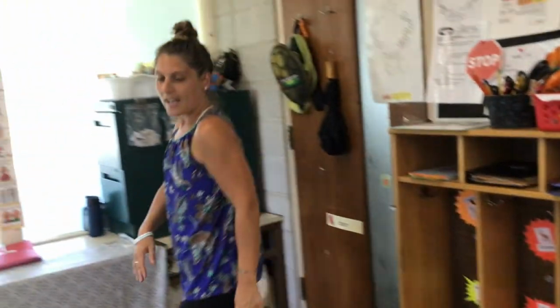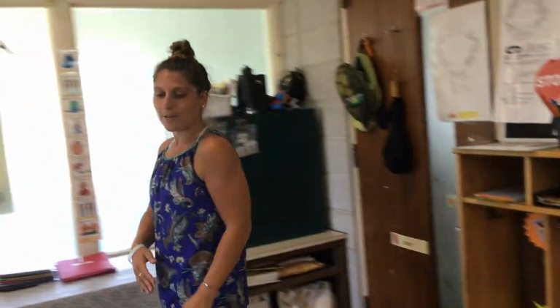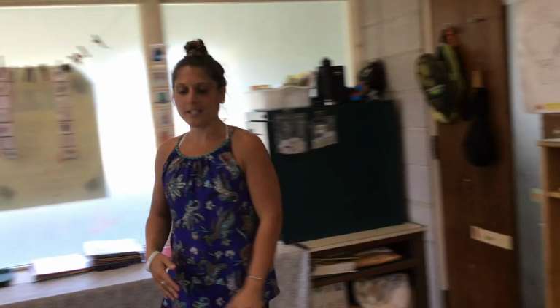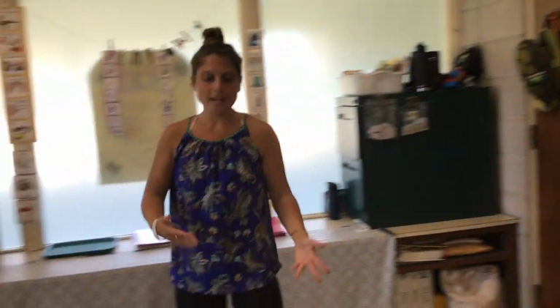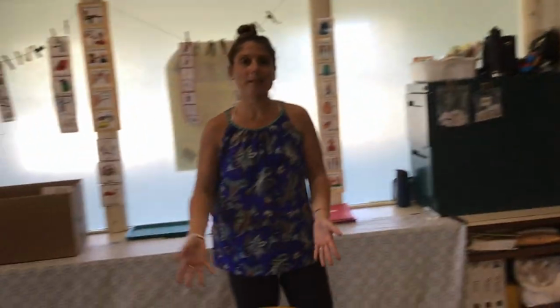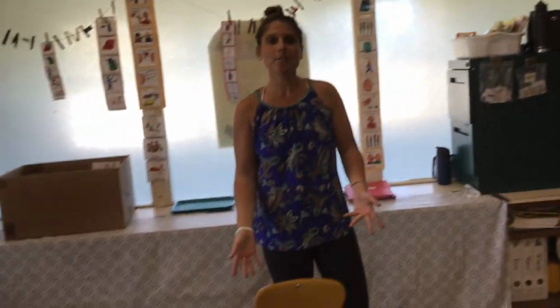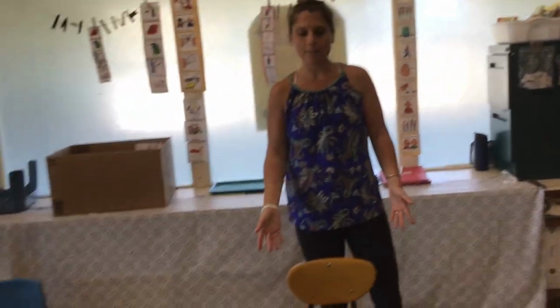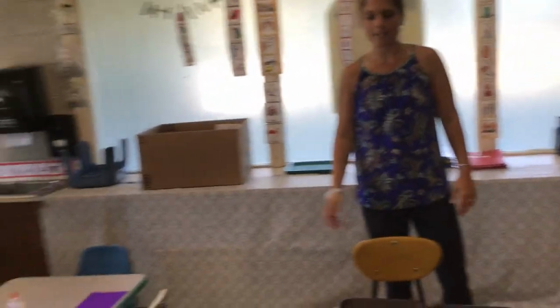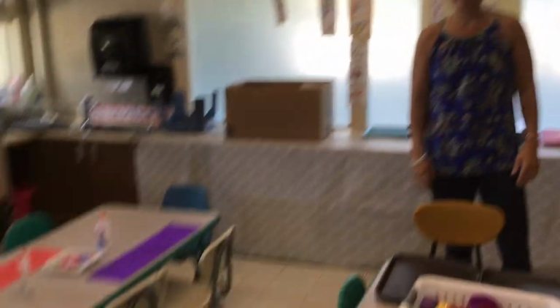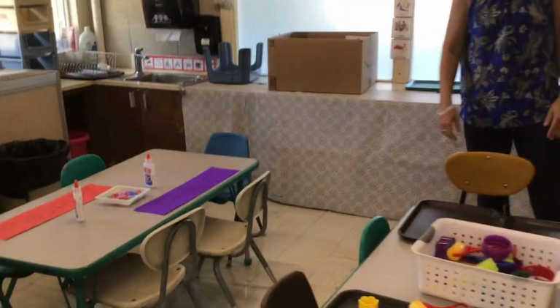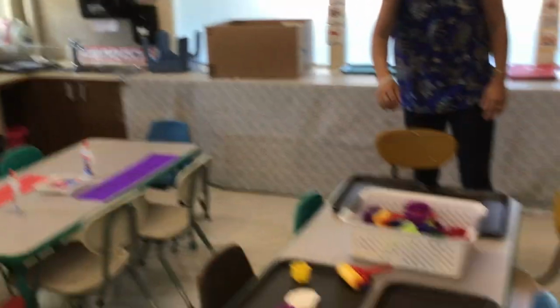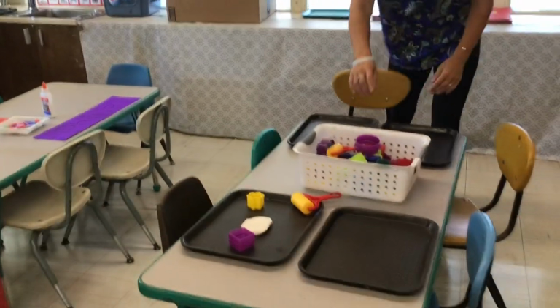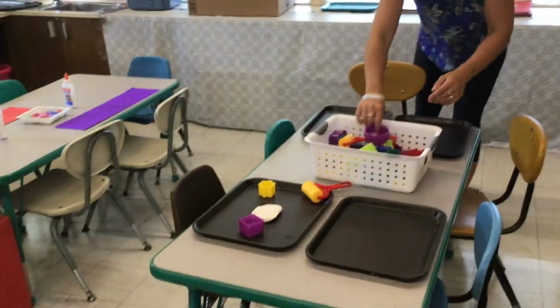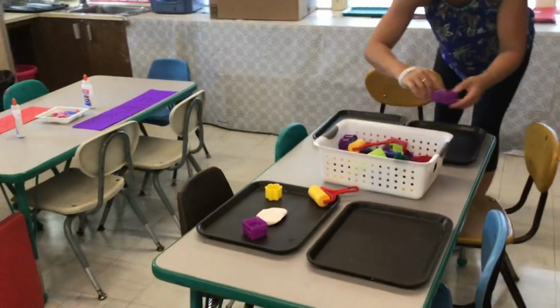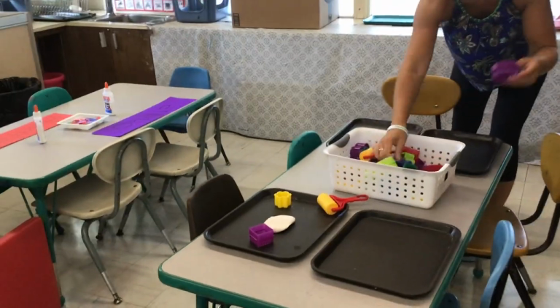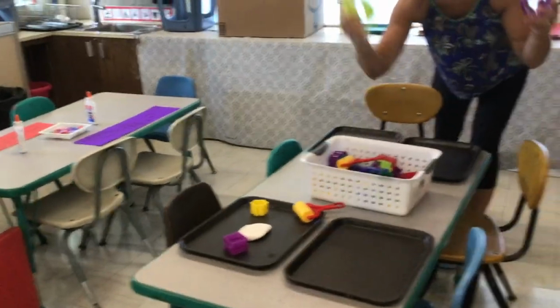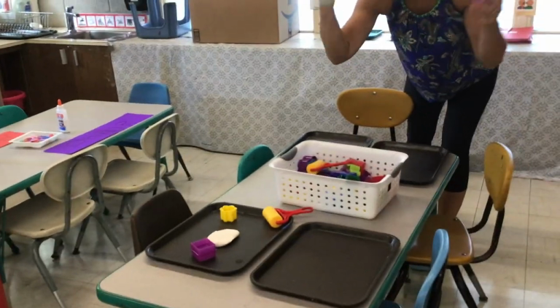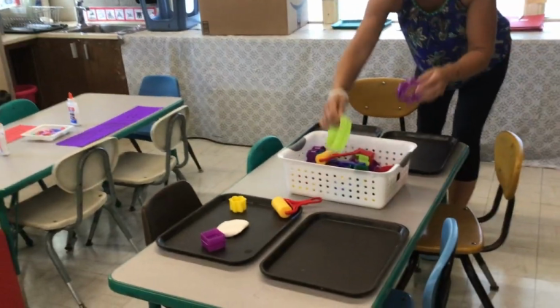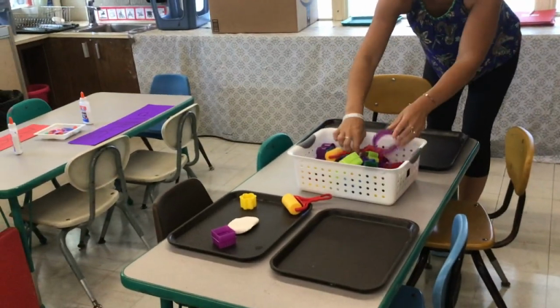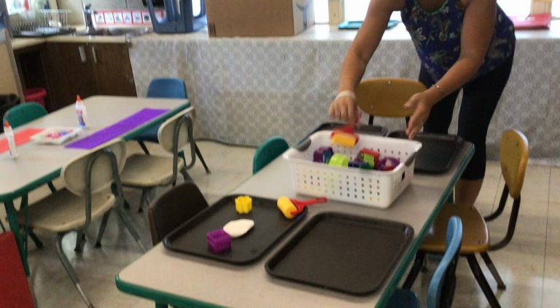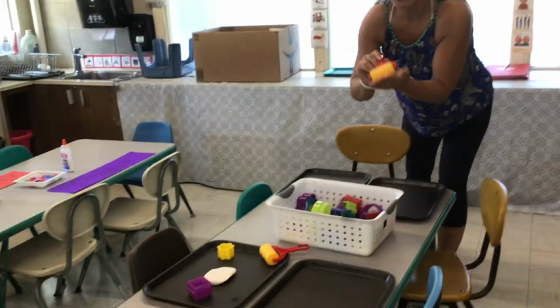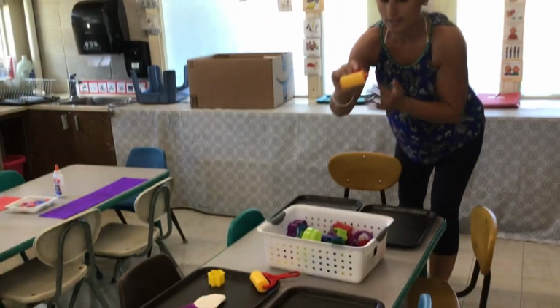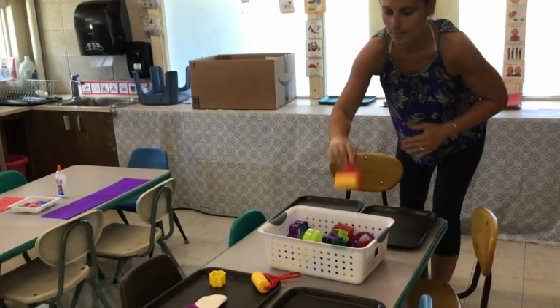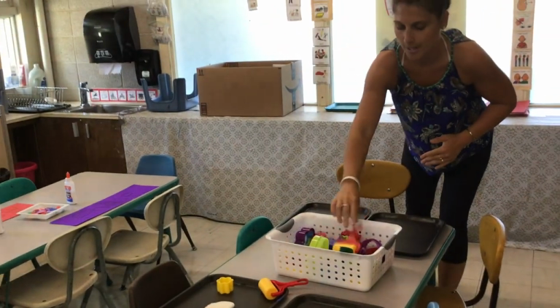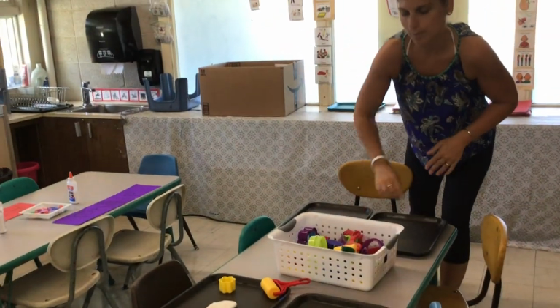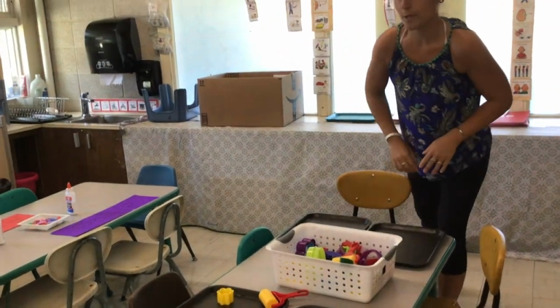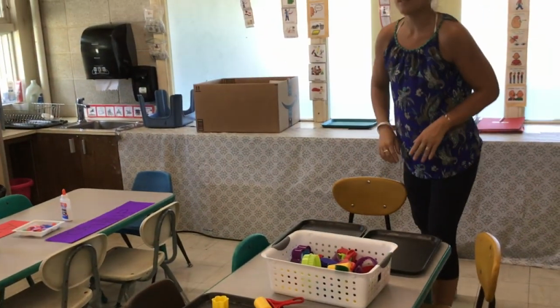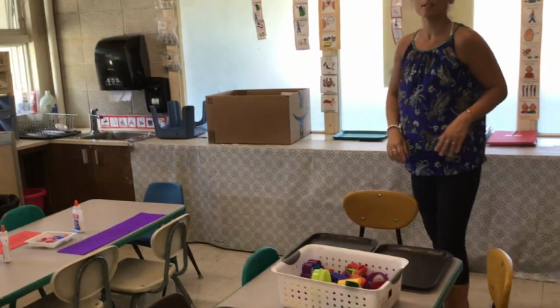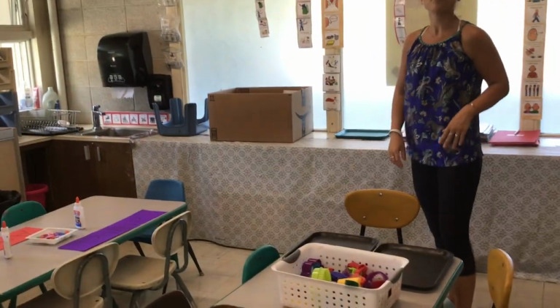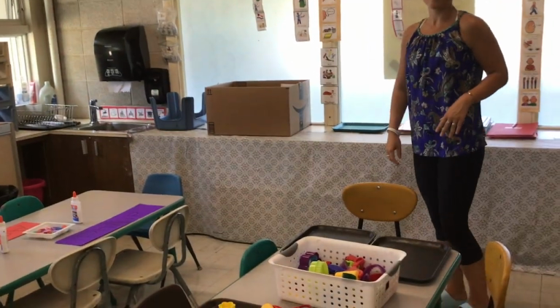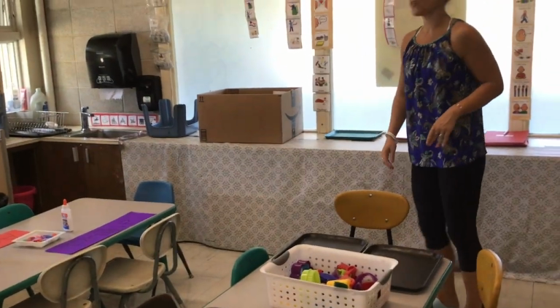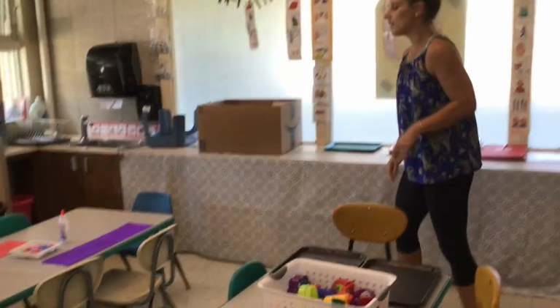Over here we have a Play-Doh table. We have all kinds of cookie cutters and rollers that you can play with. It's good for fine motor skills.